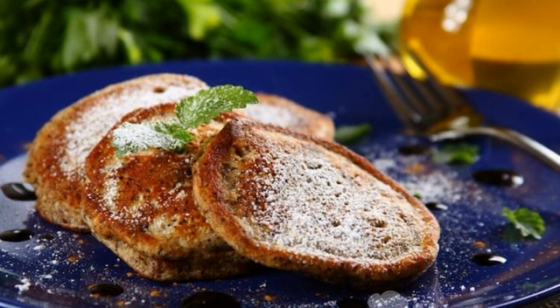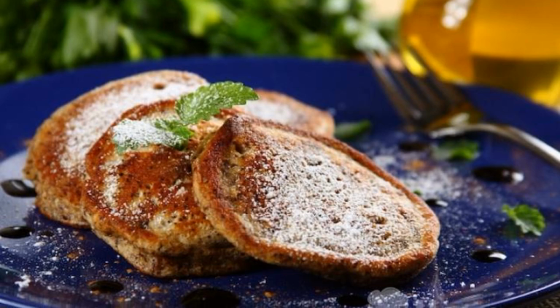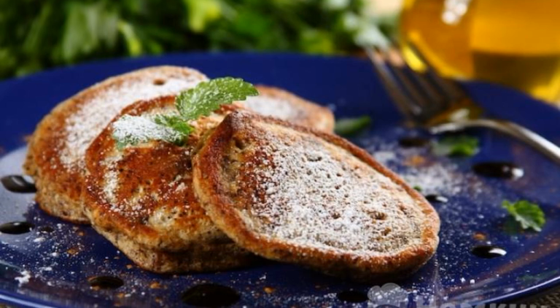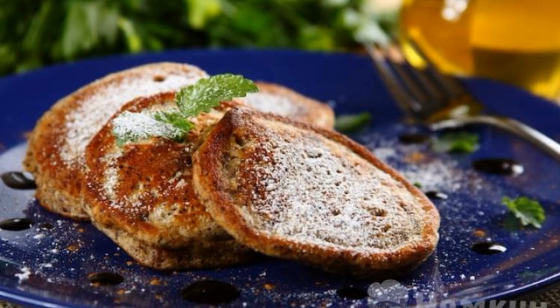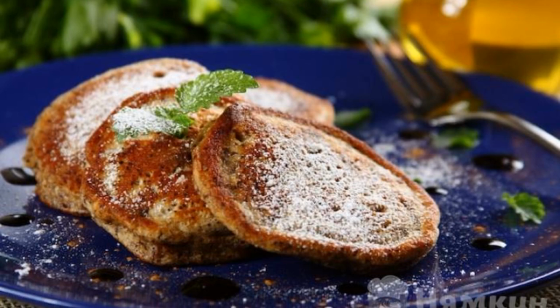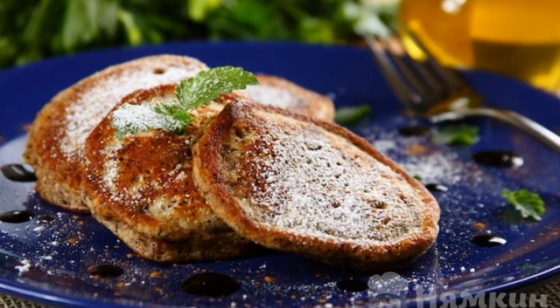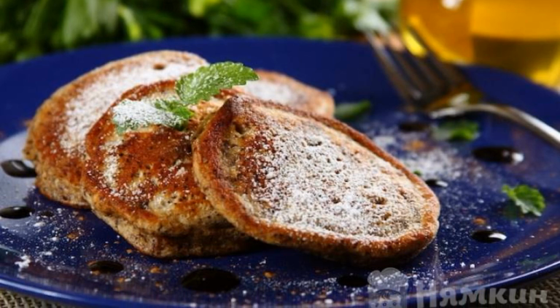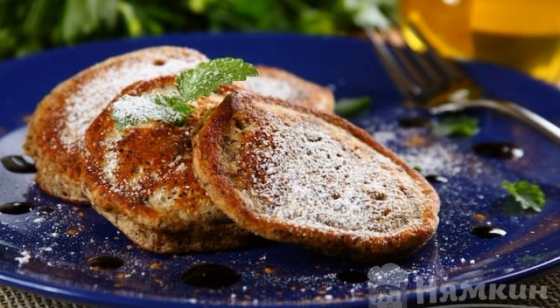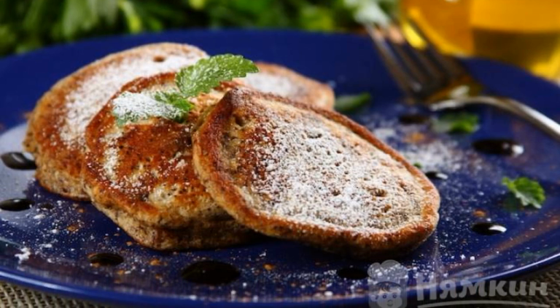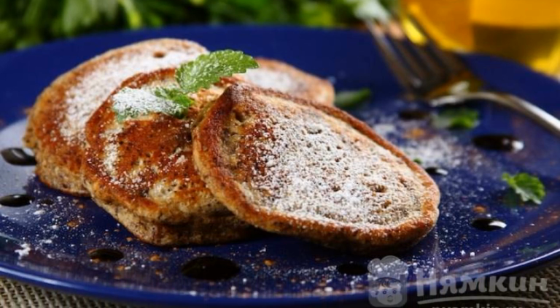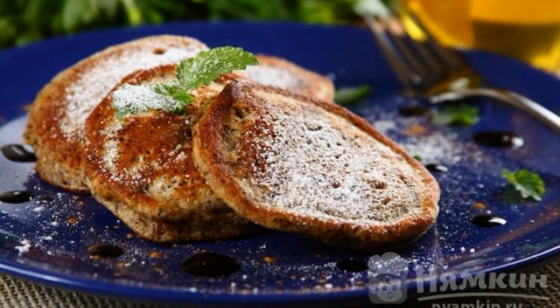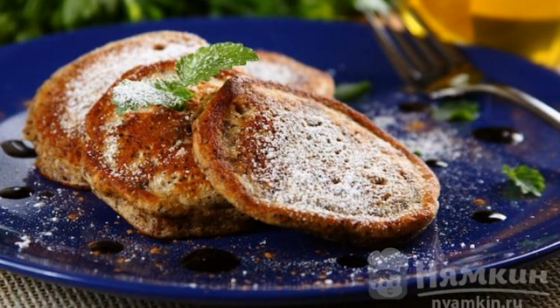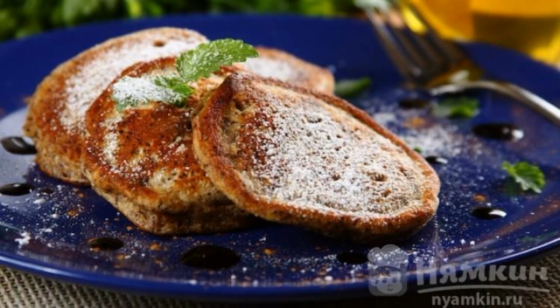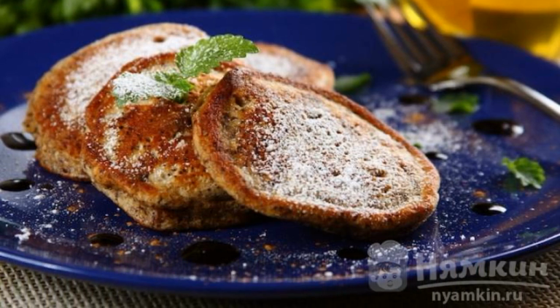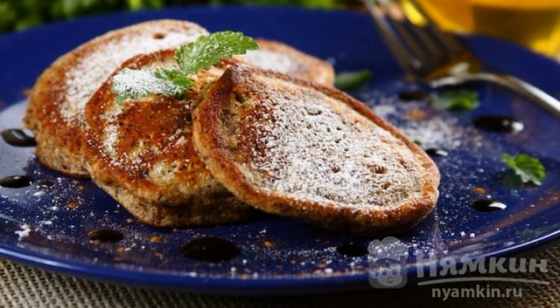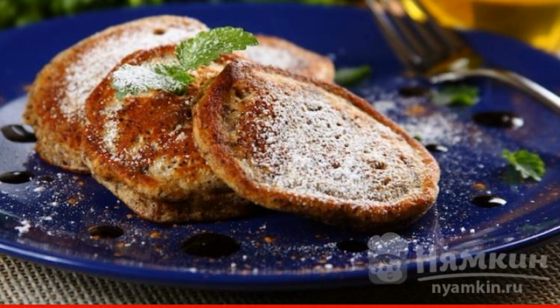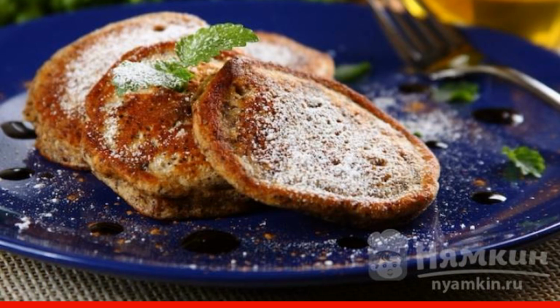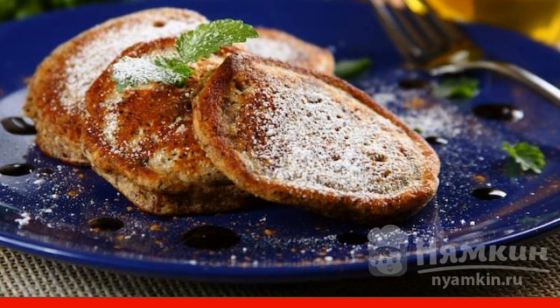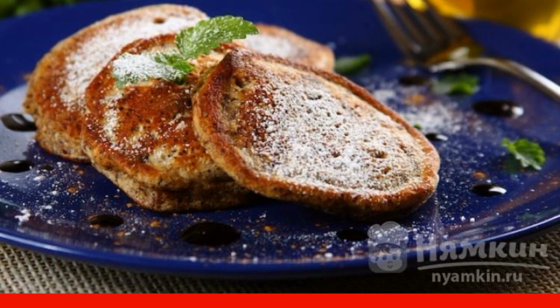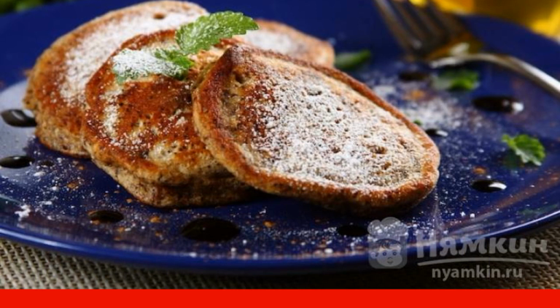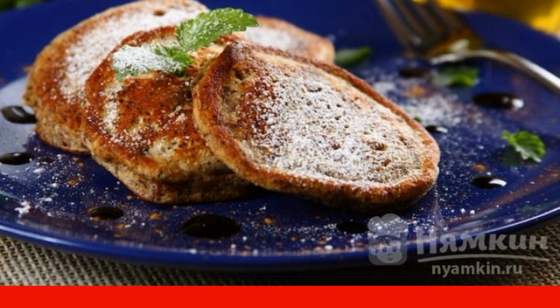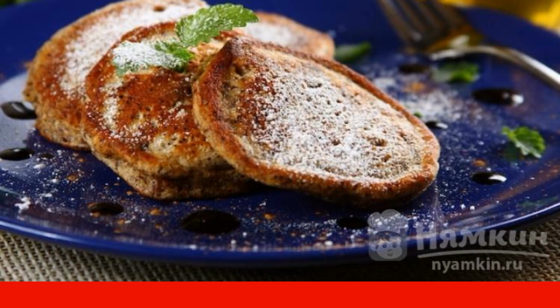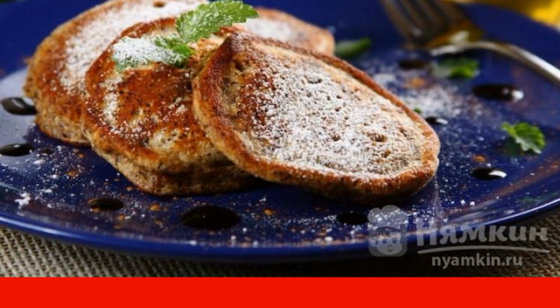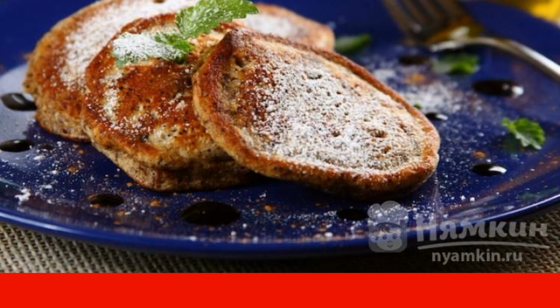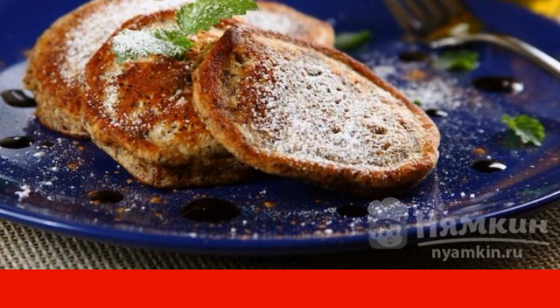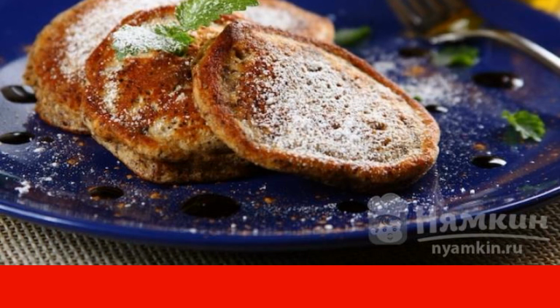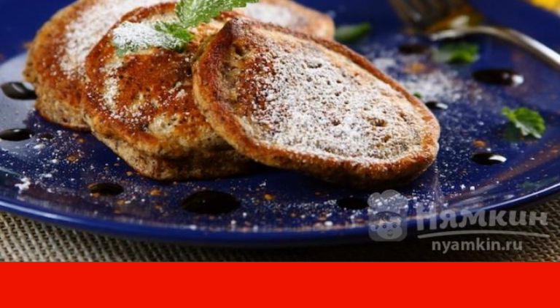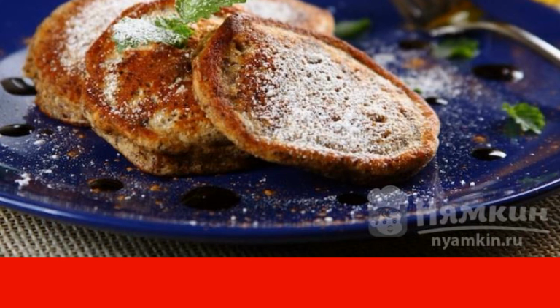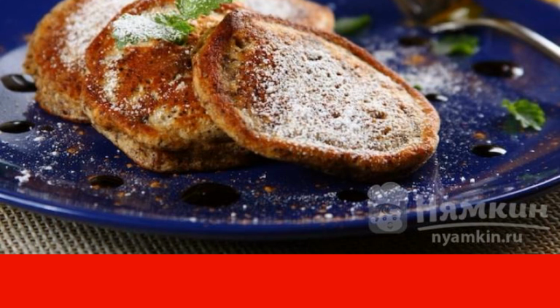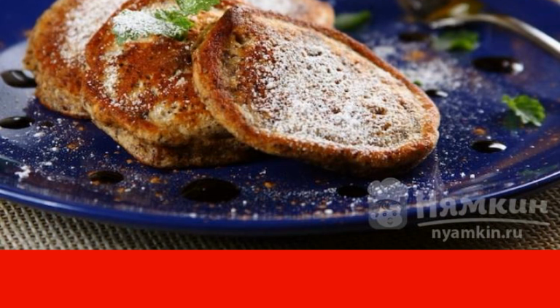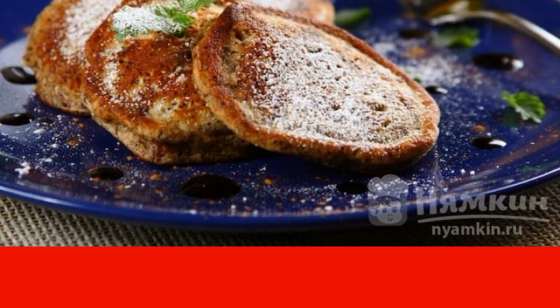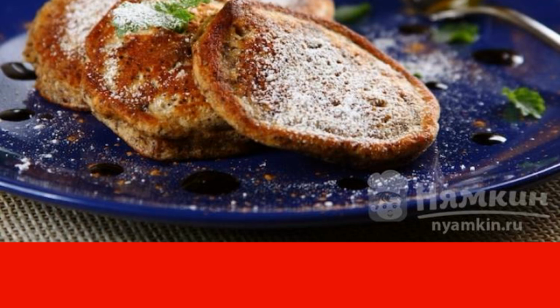Classic breakfasts quickly get boring for children — they are tired of eating porridge. So cook them delicious, fluffy pancakes with poppy seeds and raisins.